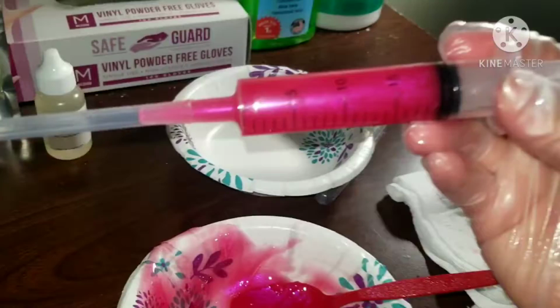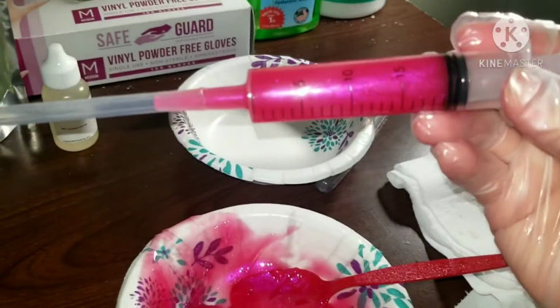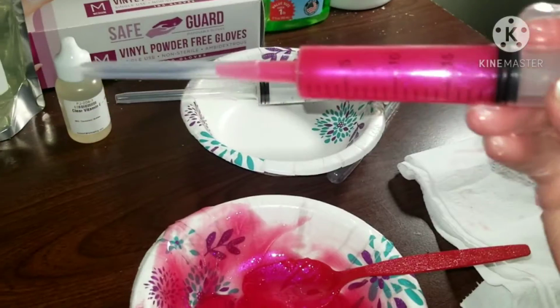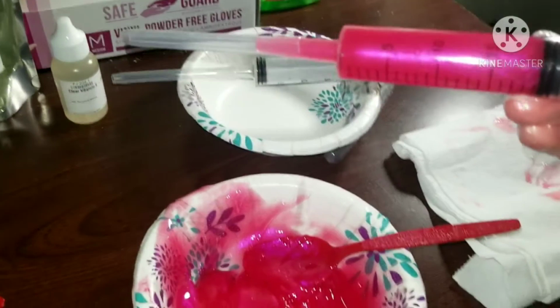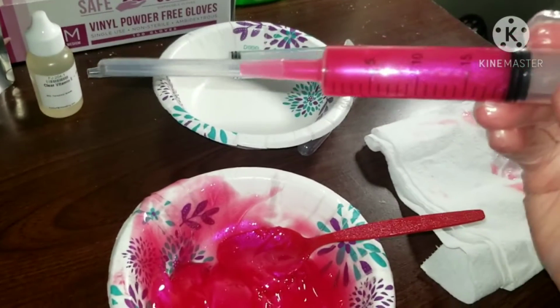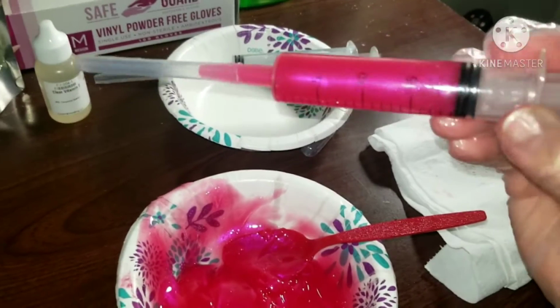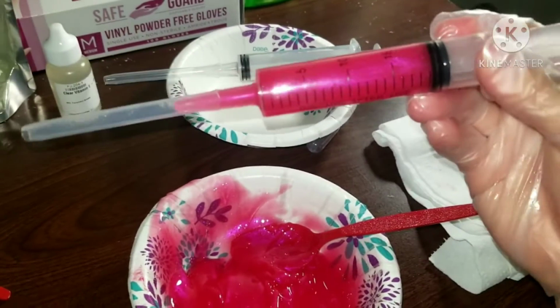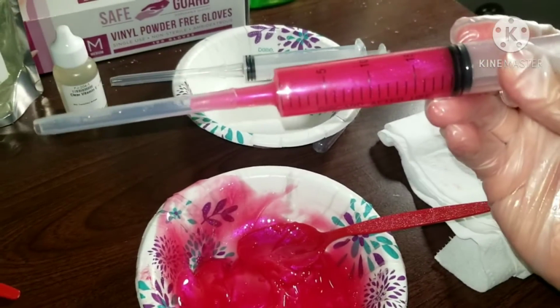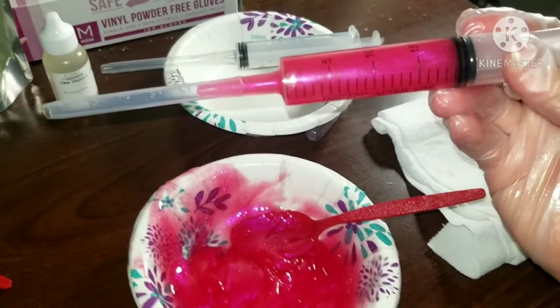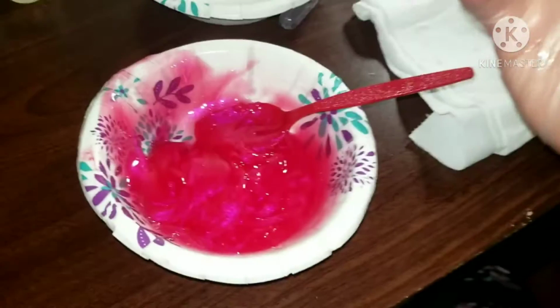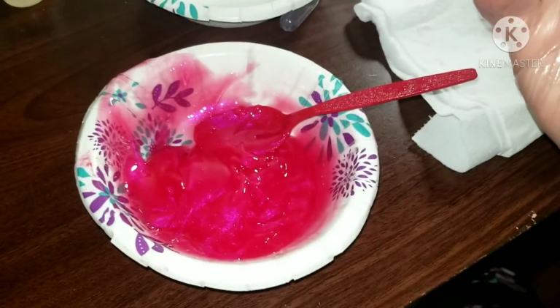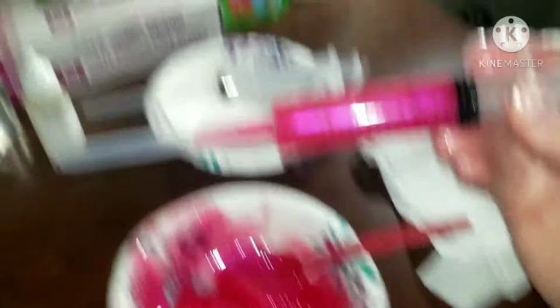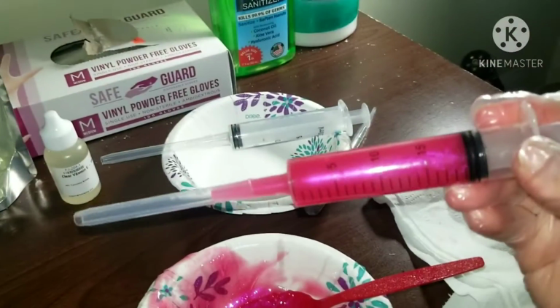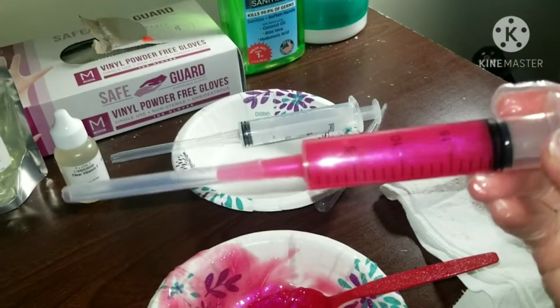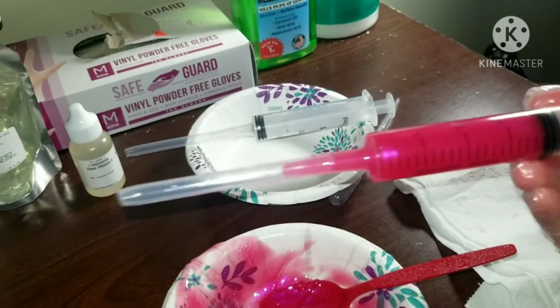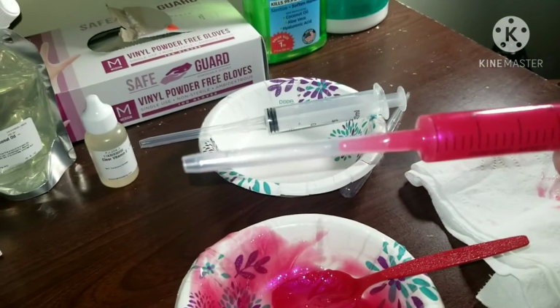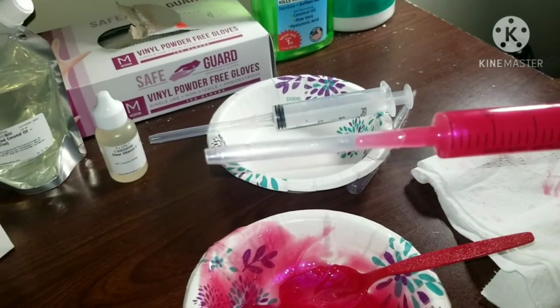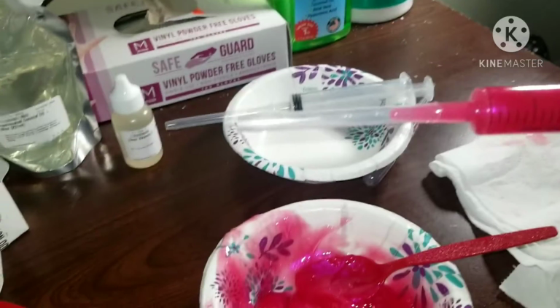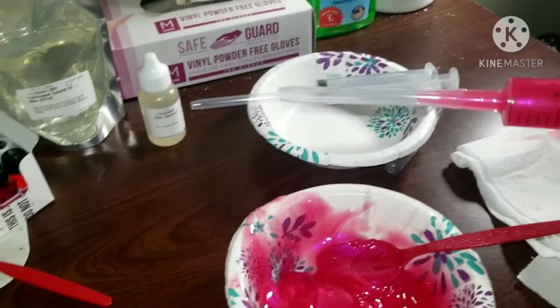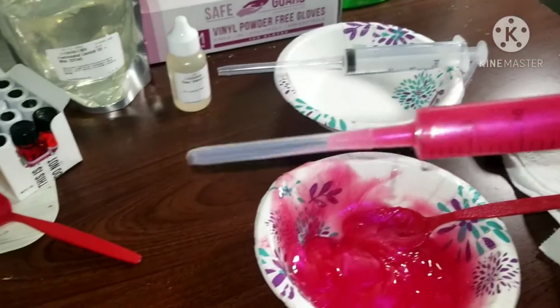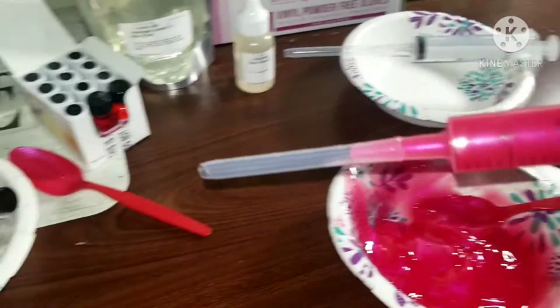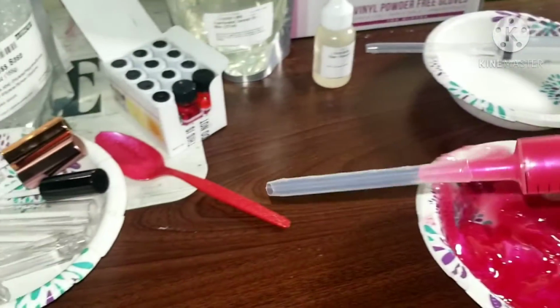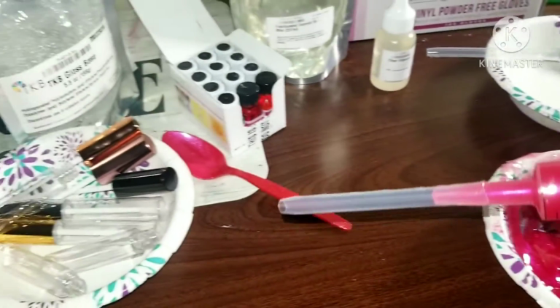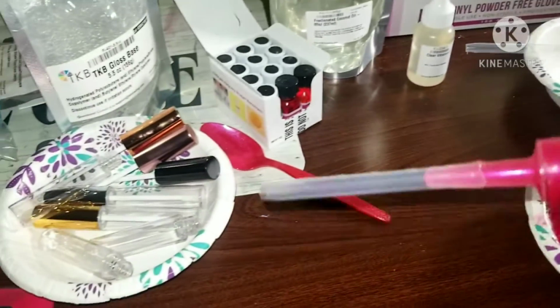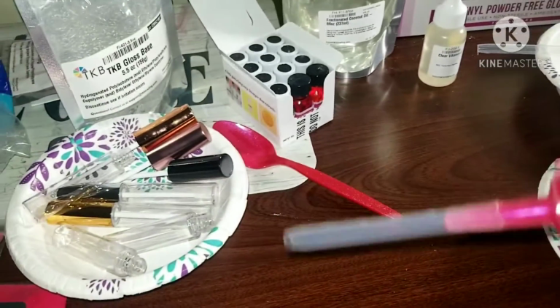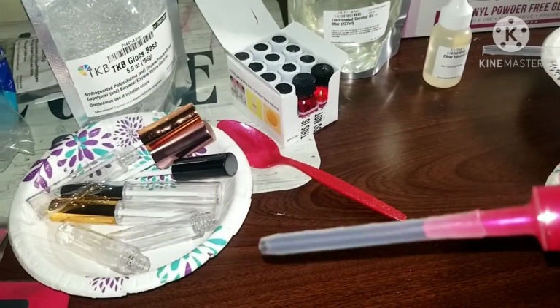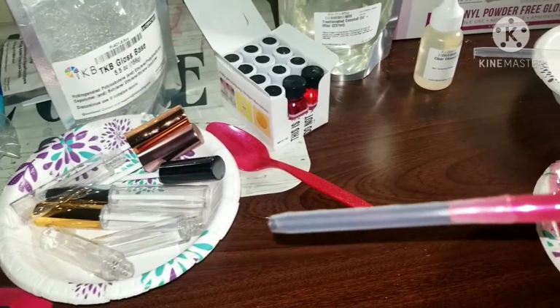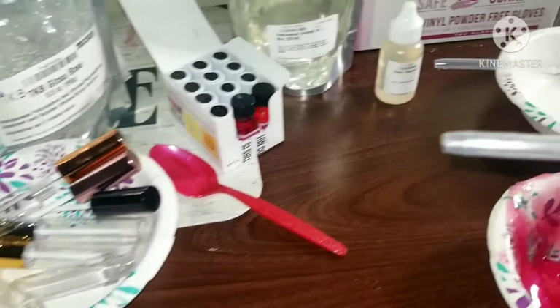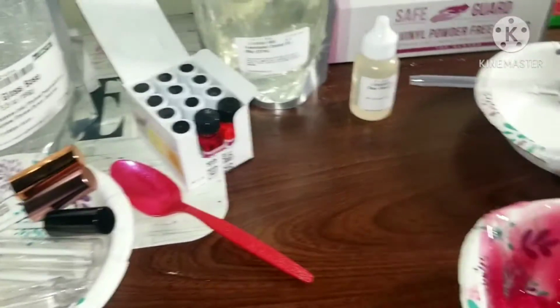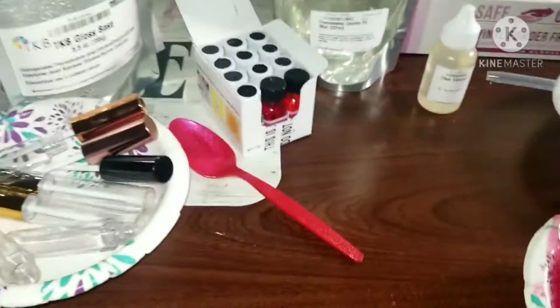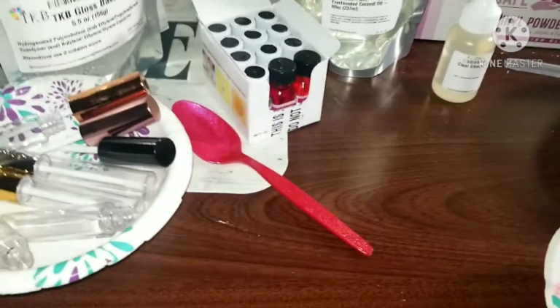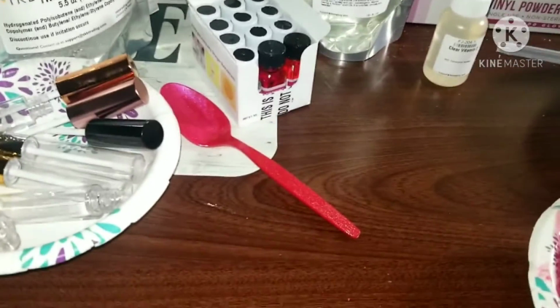Alright guys, so here I have the gloss in the syringe and the pipette, so I'm going to start putting it in the gloss tube.